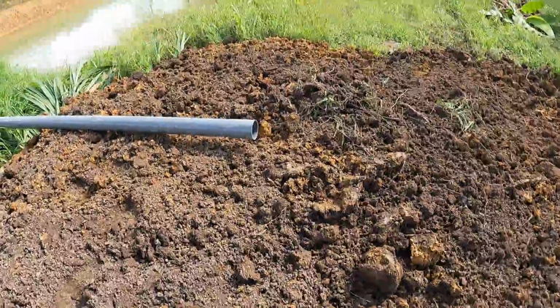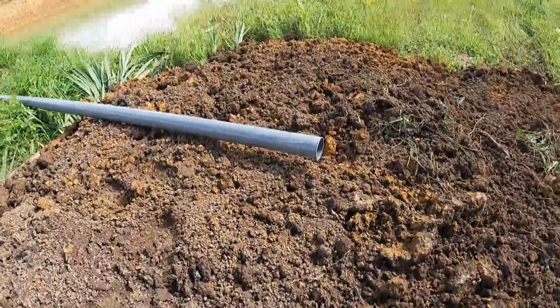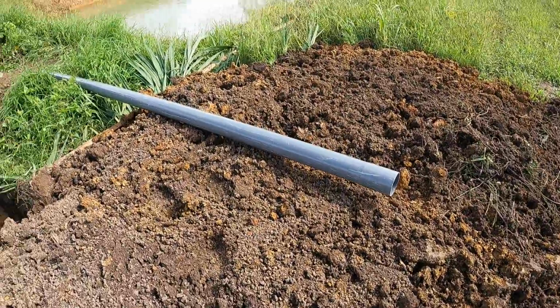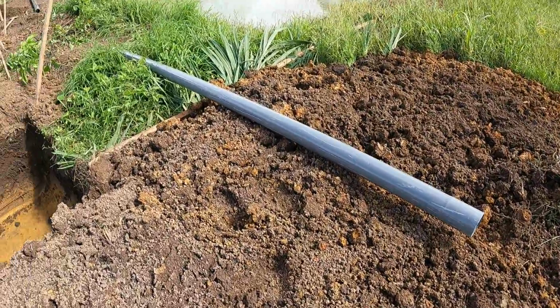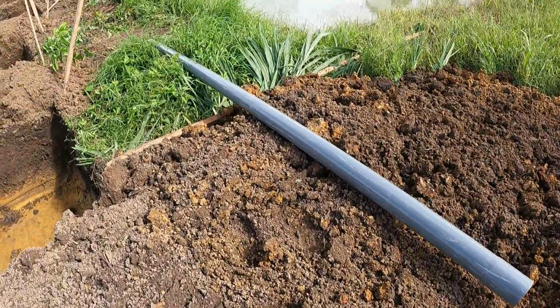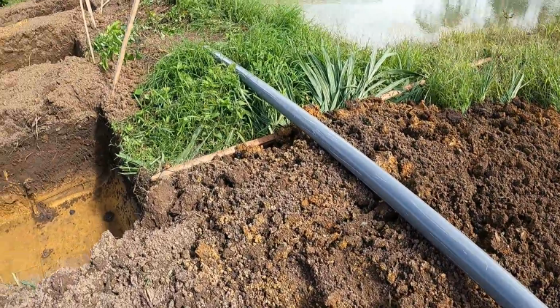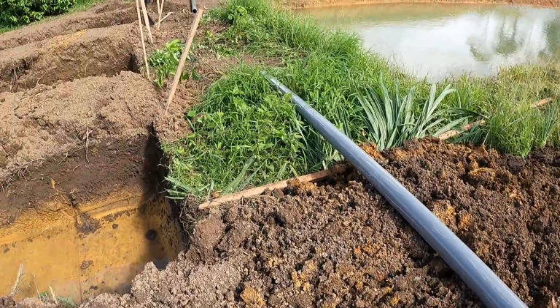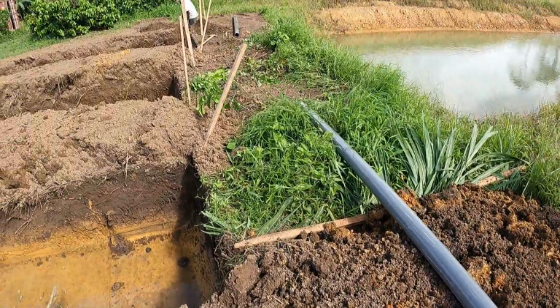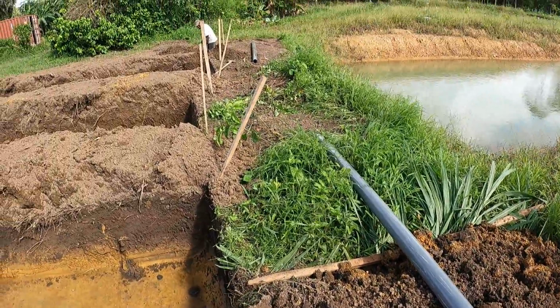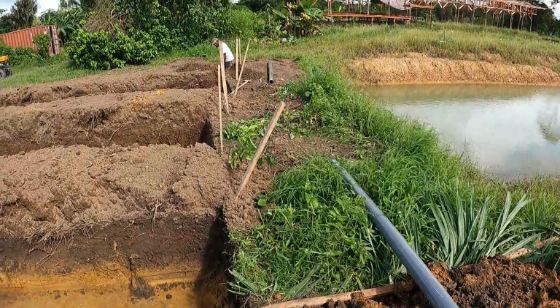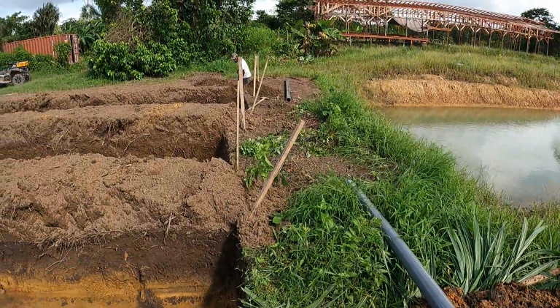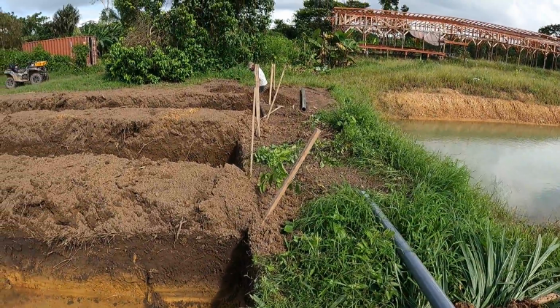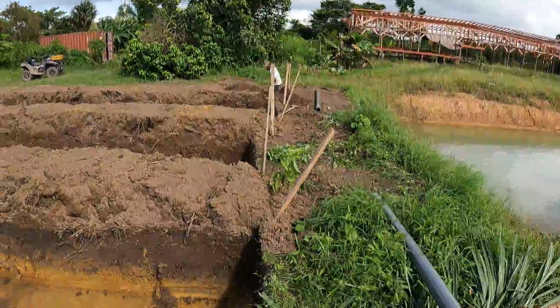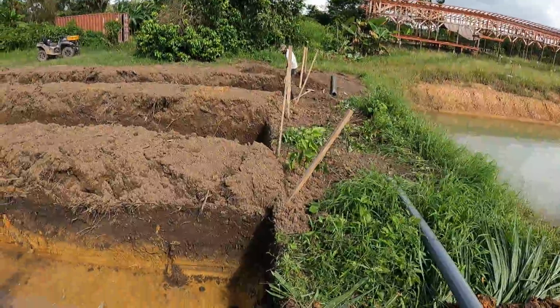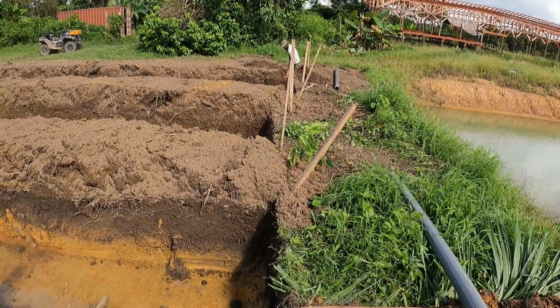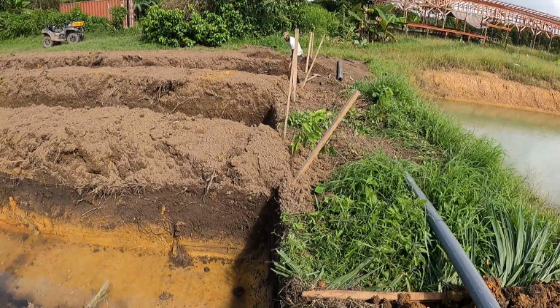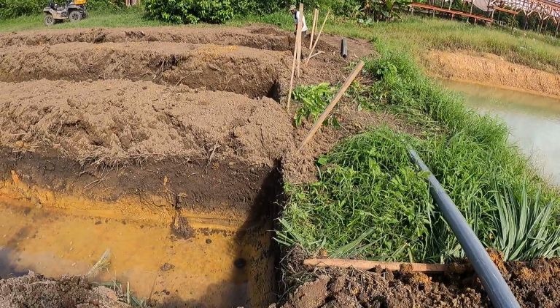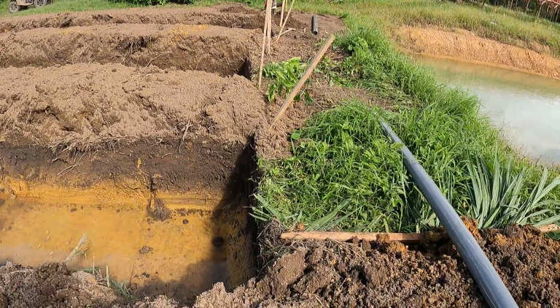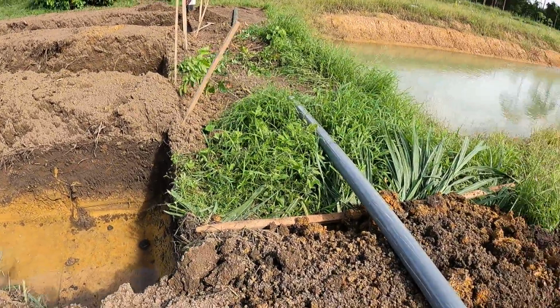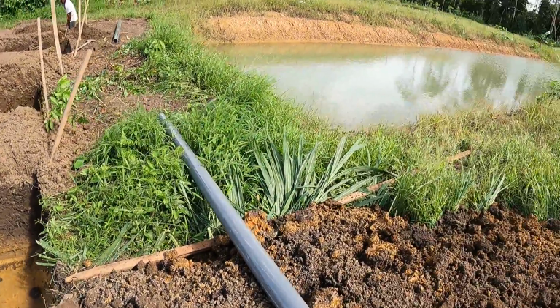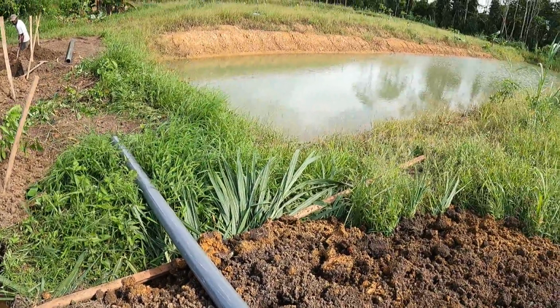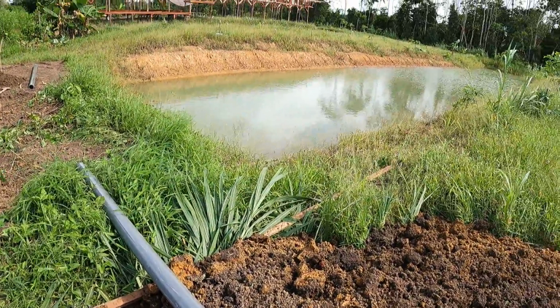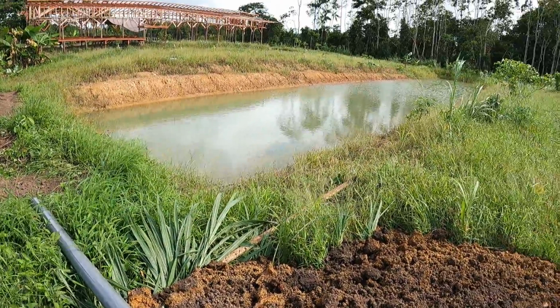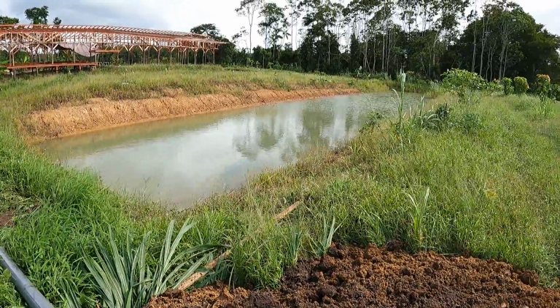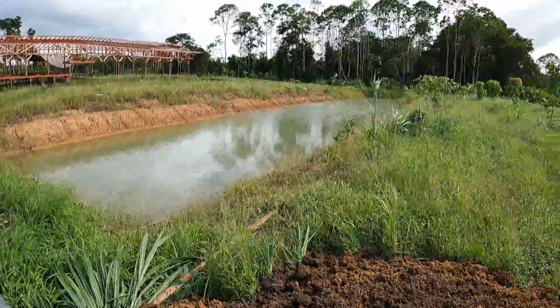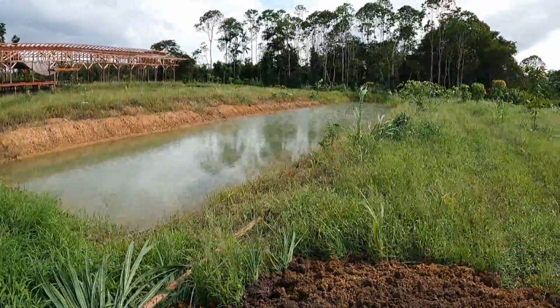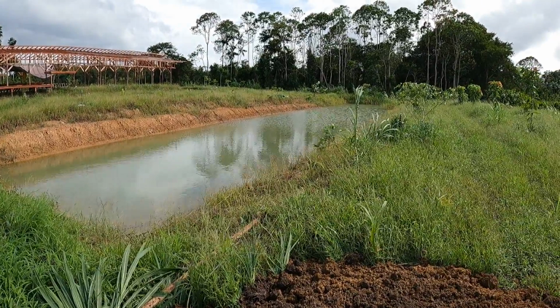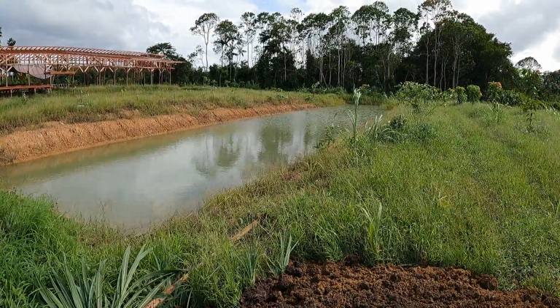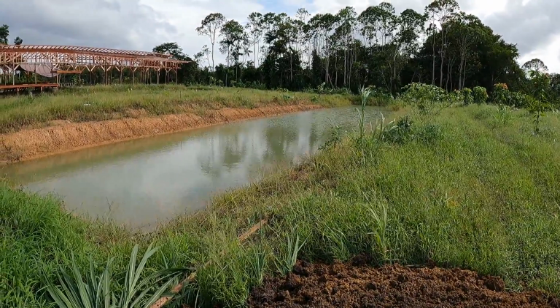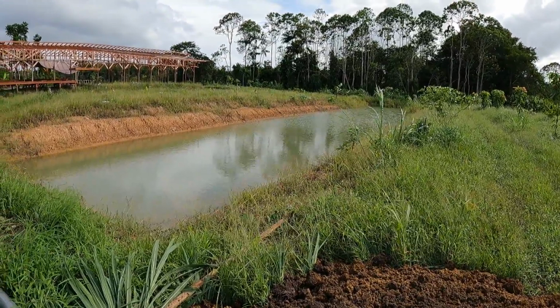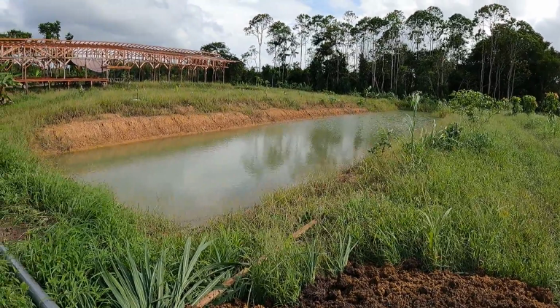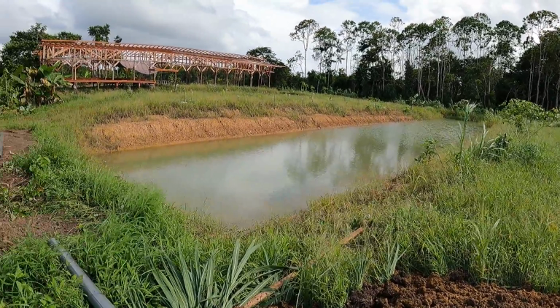That one pond at the end will drain into the second one, which should drain over here to the third one, then over here to the fourth one, and finally drain back to the main fish pond.